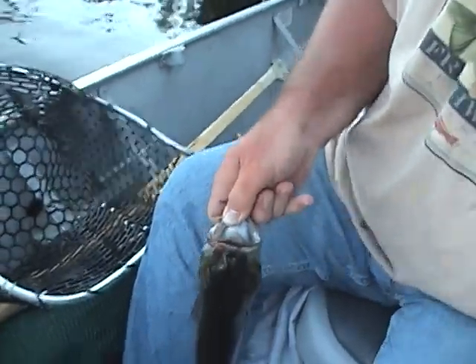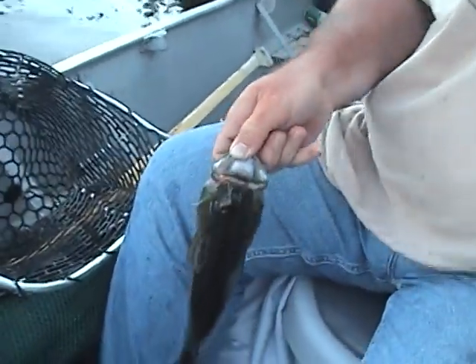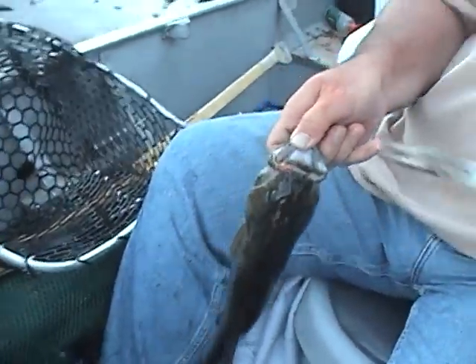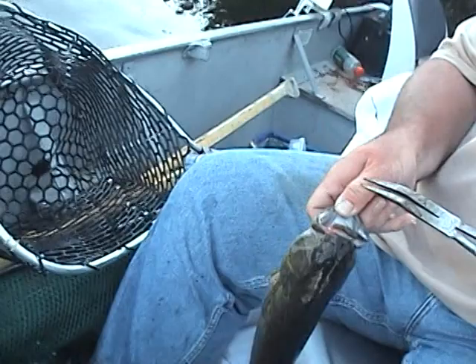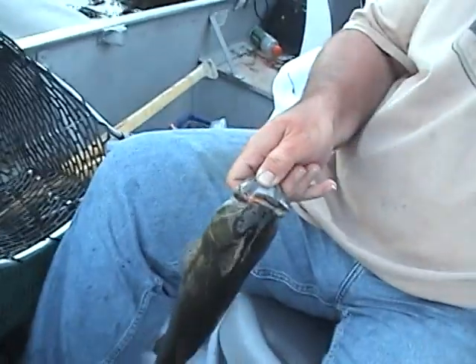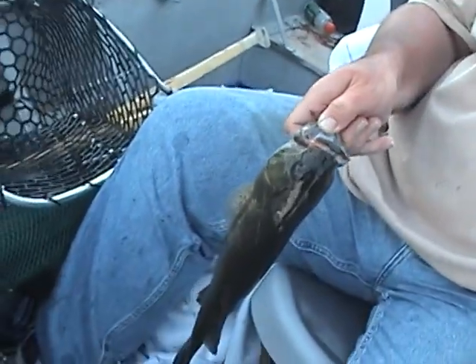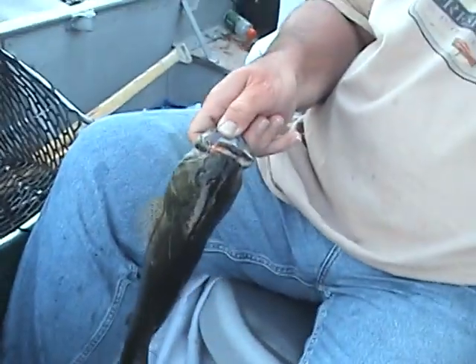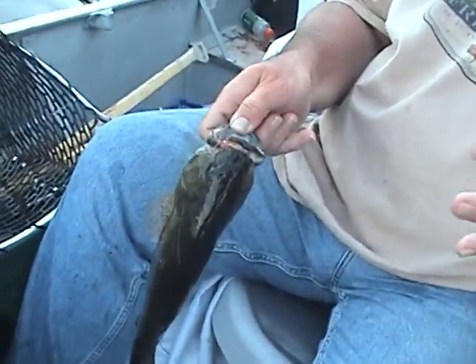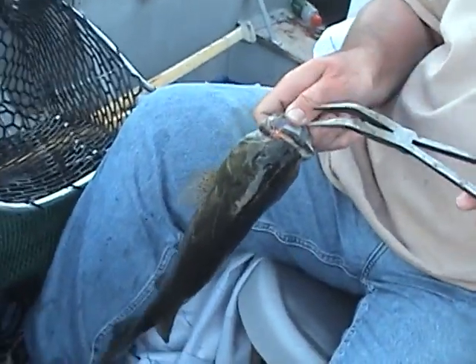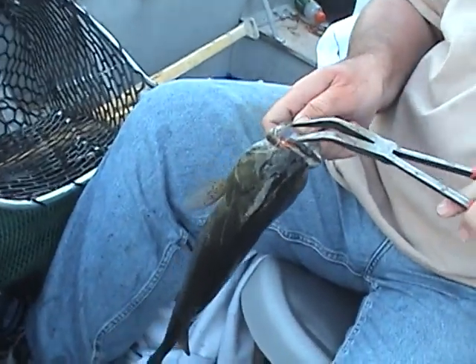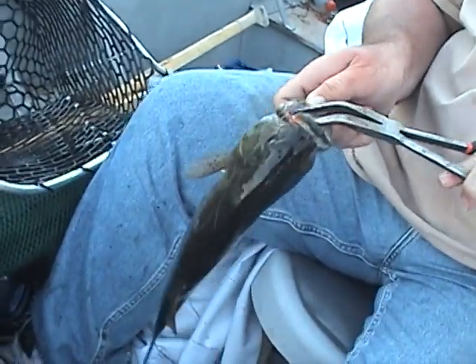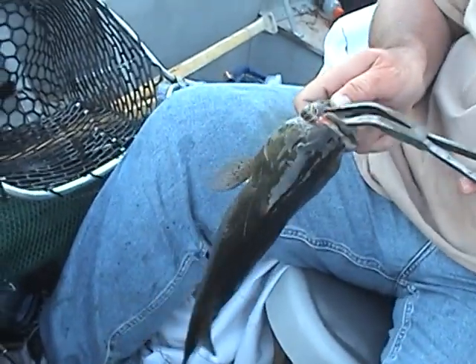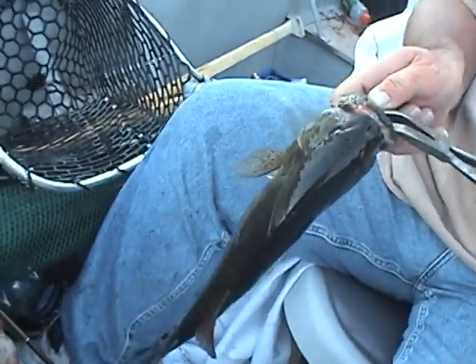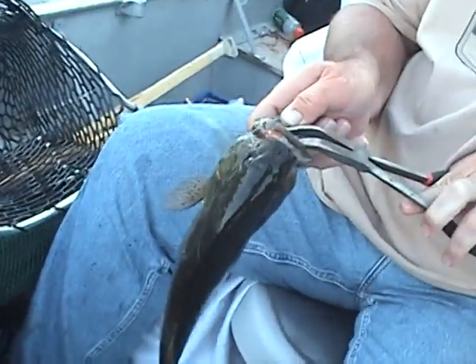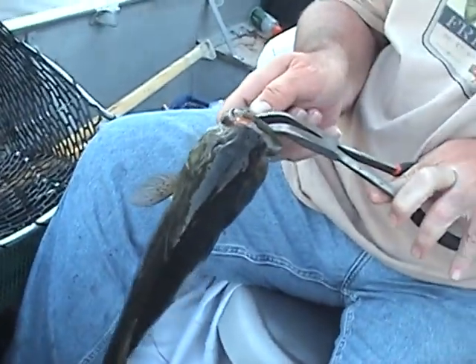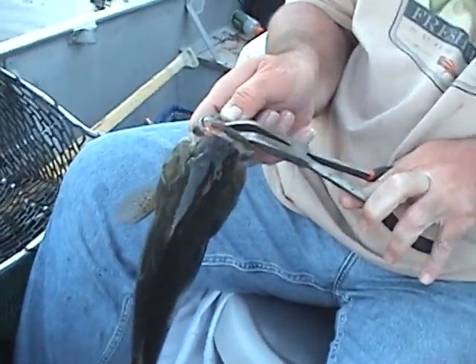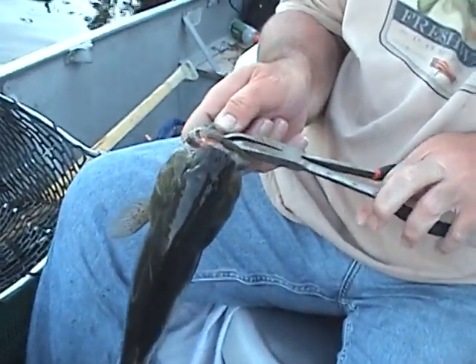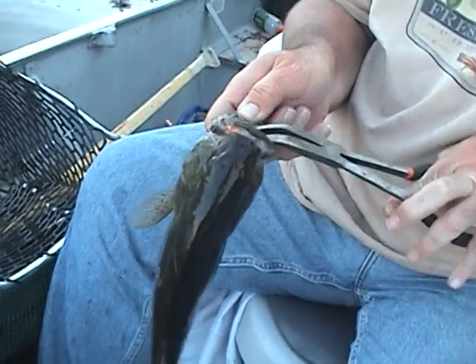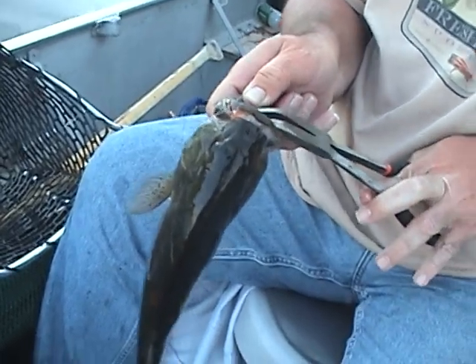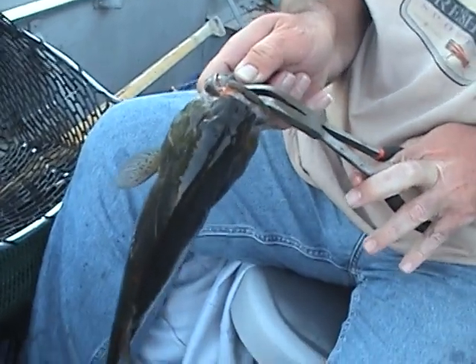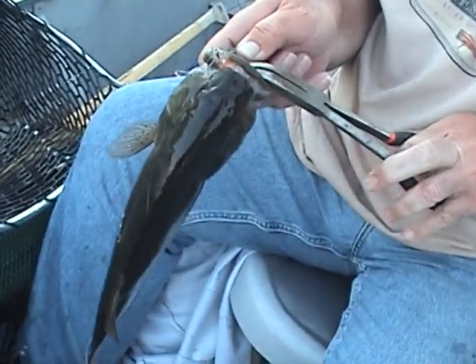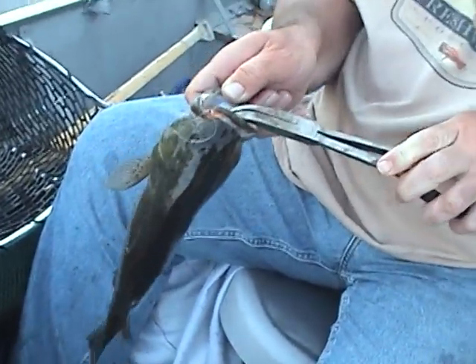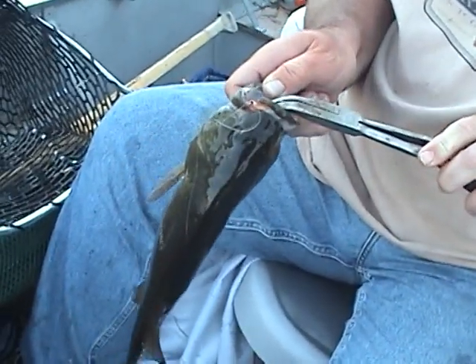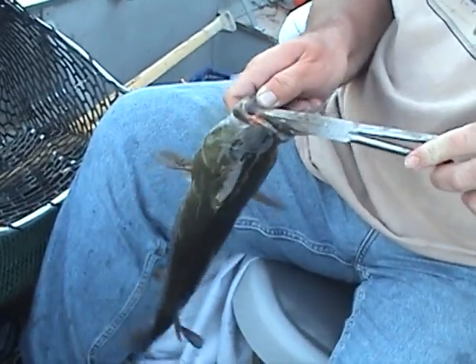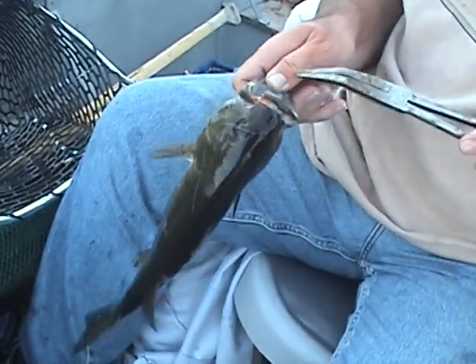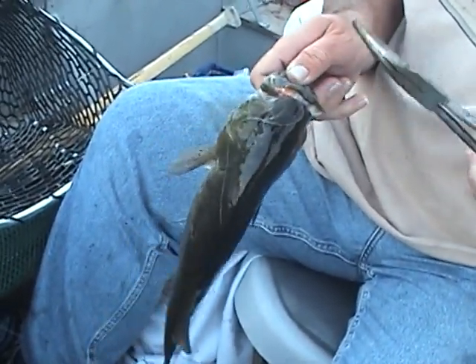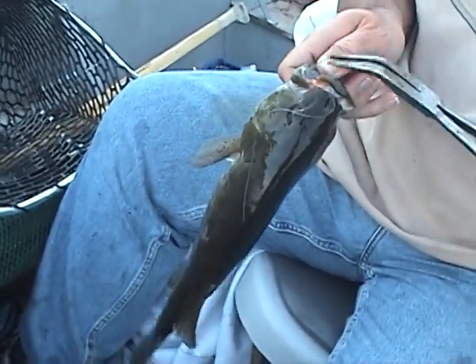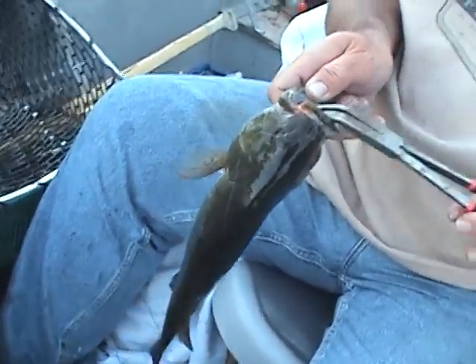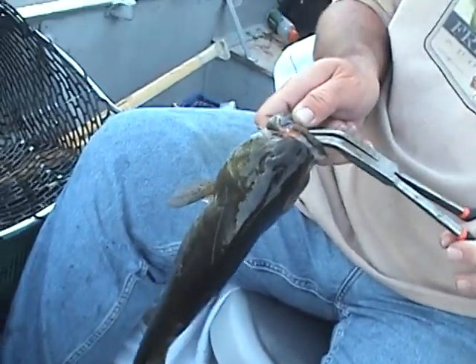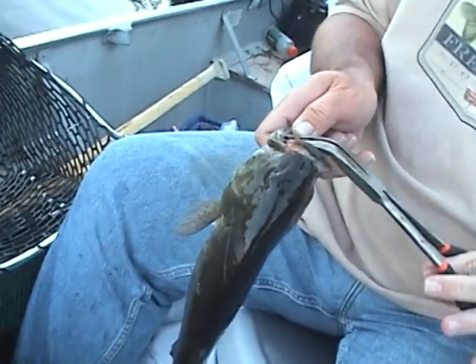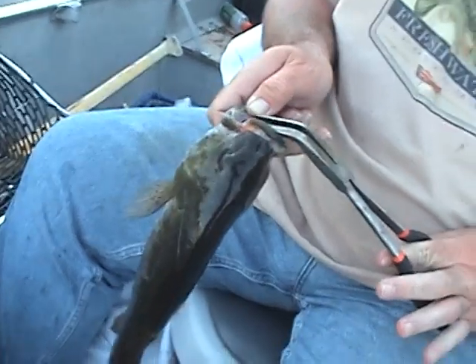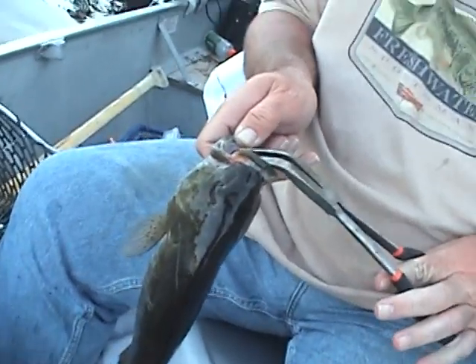Here's how you mess a fish up. You get bigger pliers than you need. And this is Alan's favorite part — his lips gone. He's been caught before. He just popped it. Oops, I missed. Alright, let's try again there.